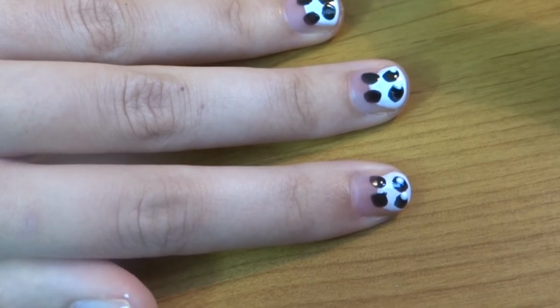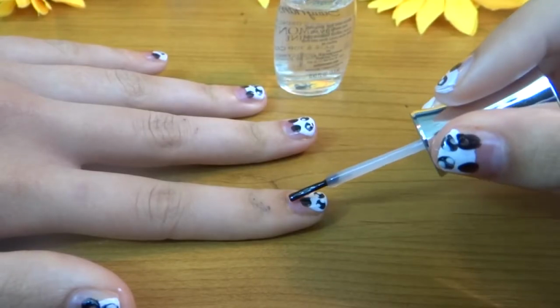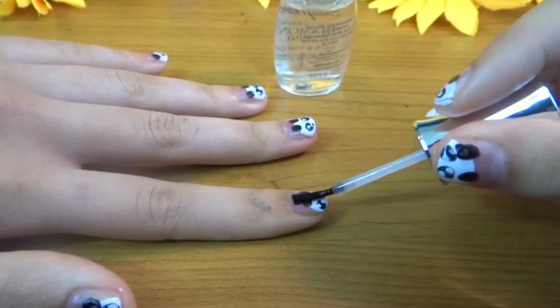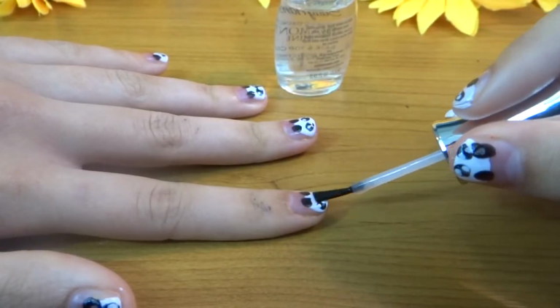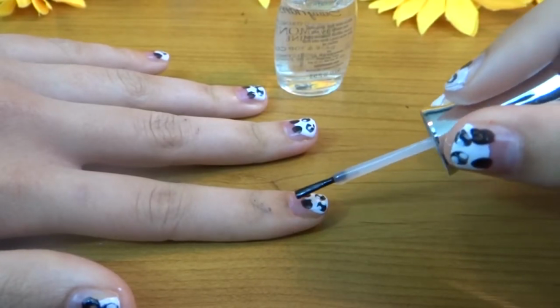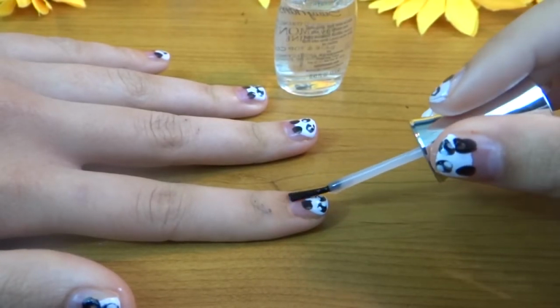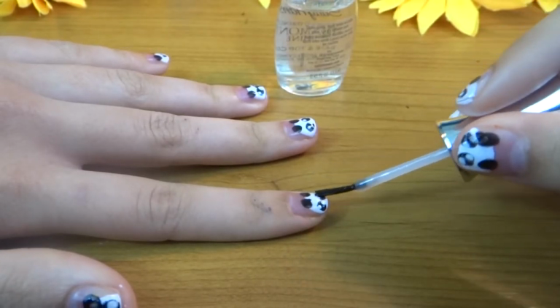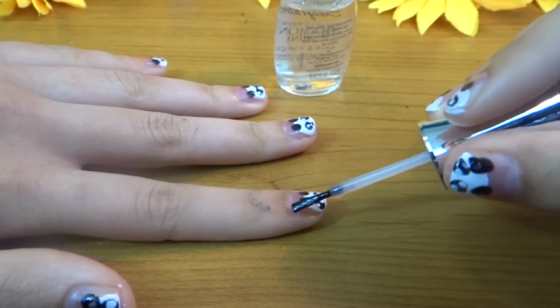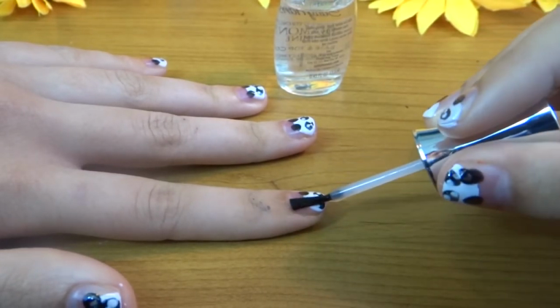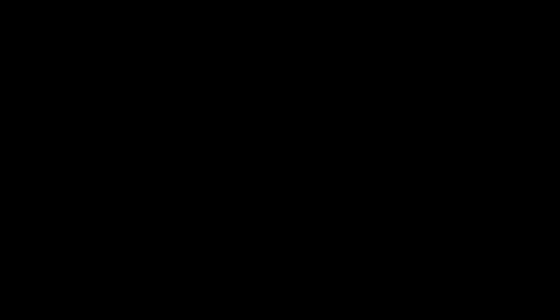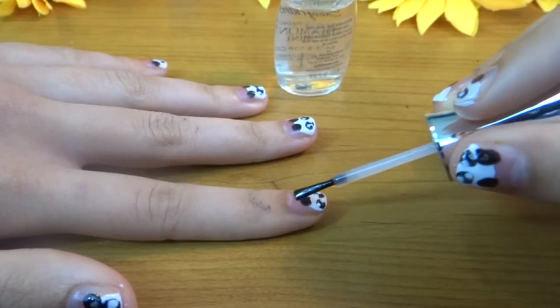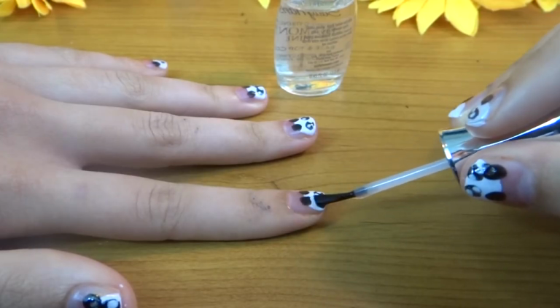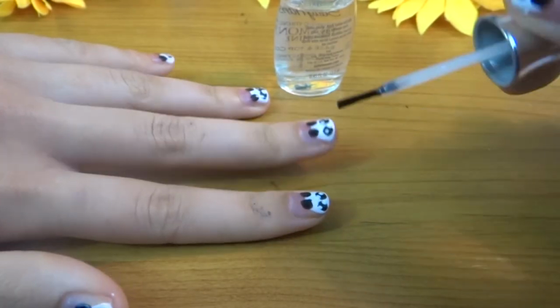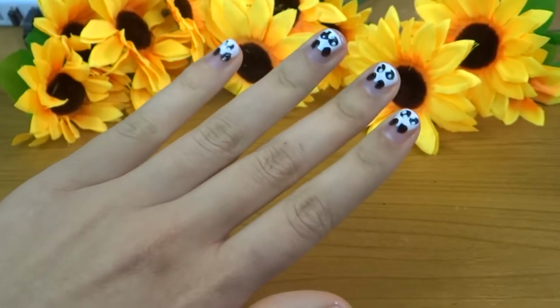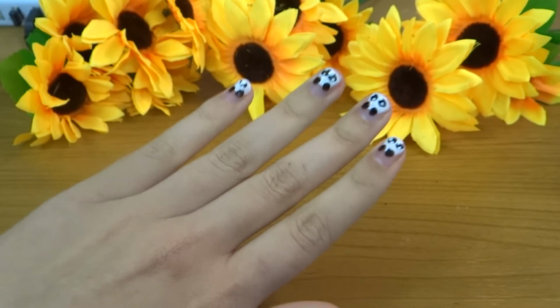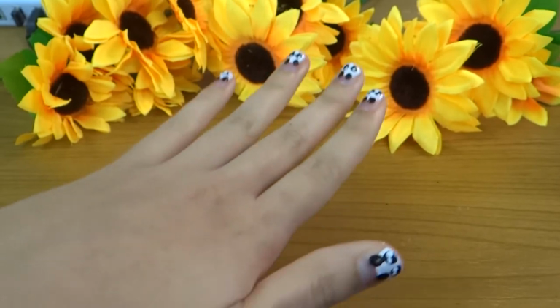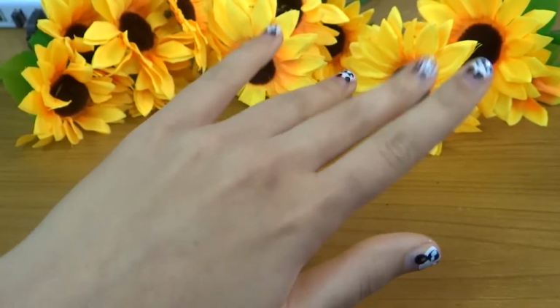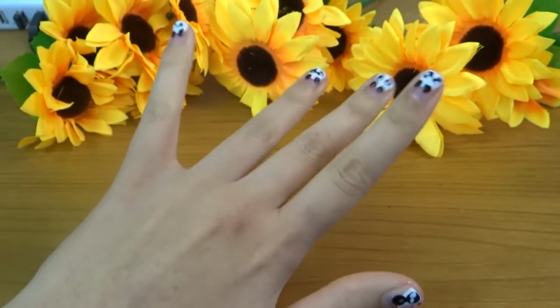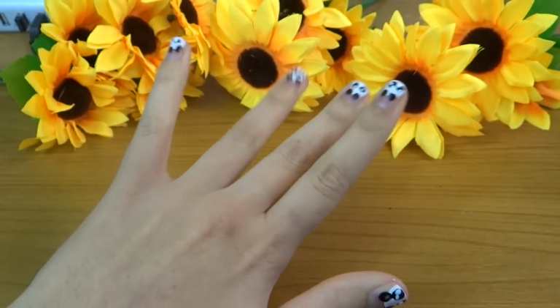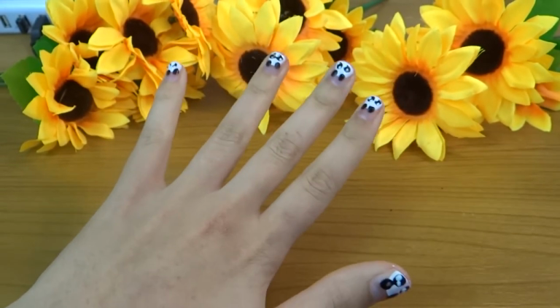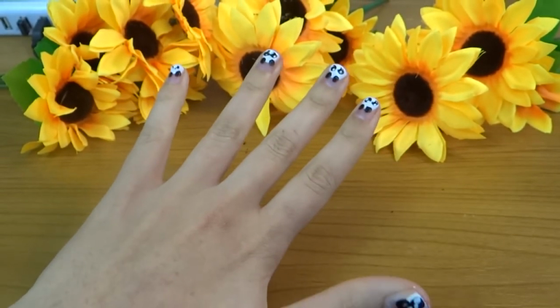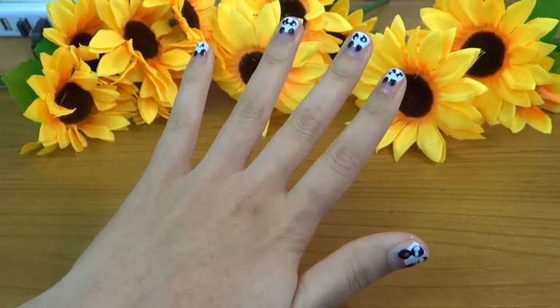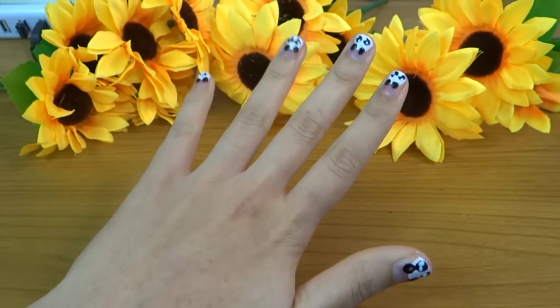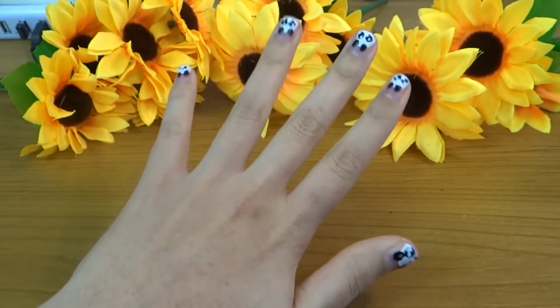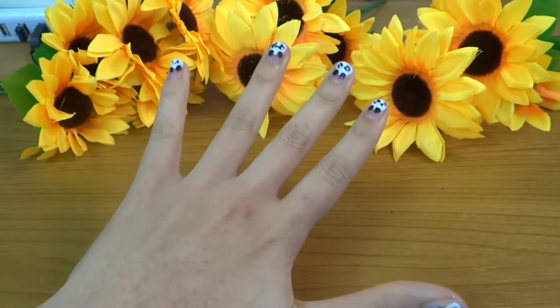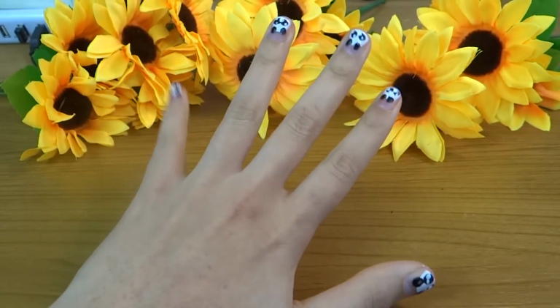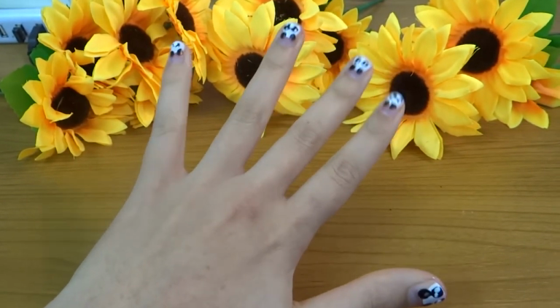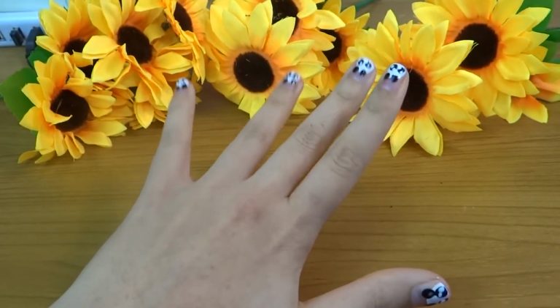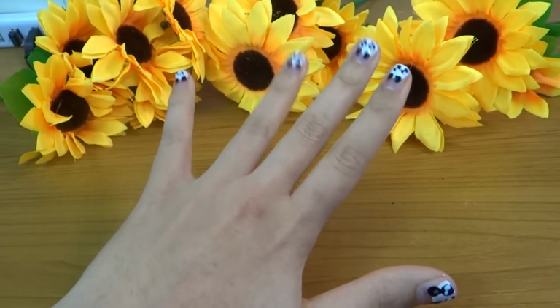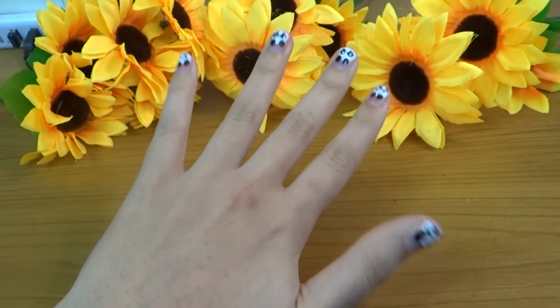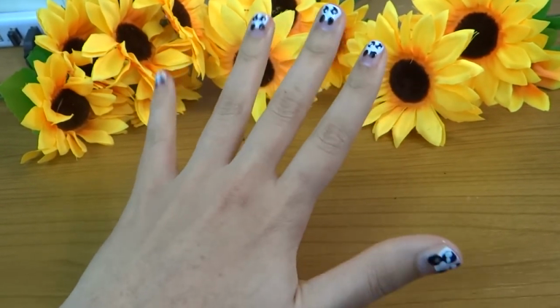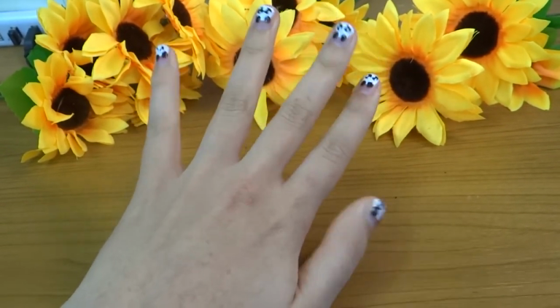After that, seal with a top coat, and you're done! Super easy, cute nails, and under like 5 minutes.